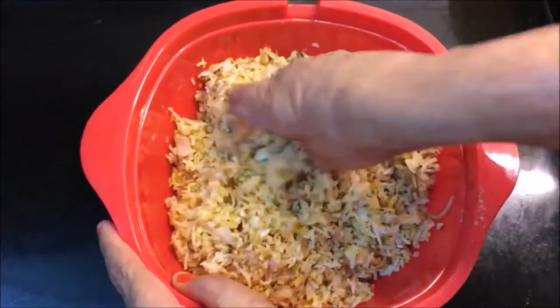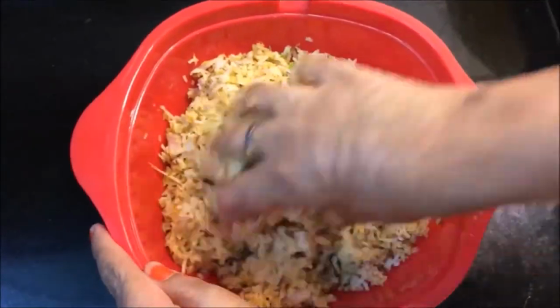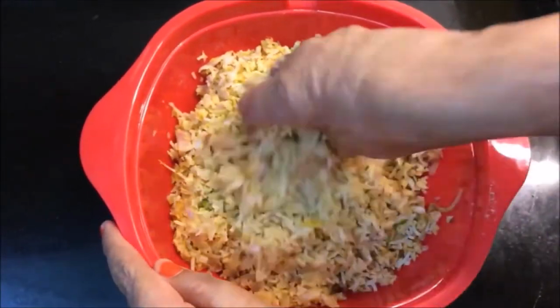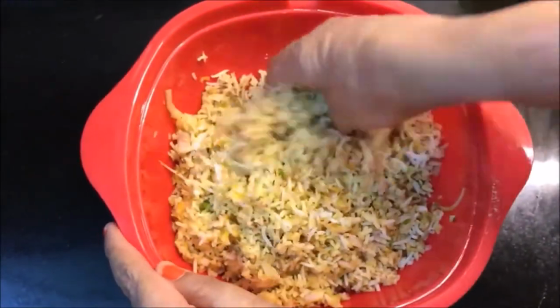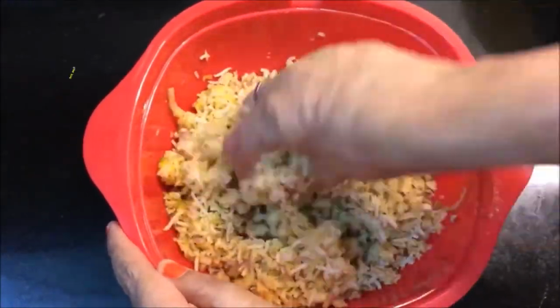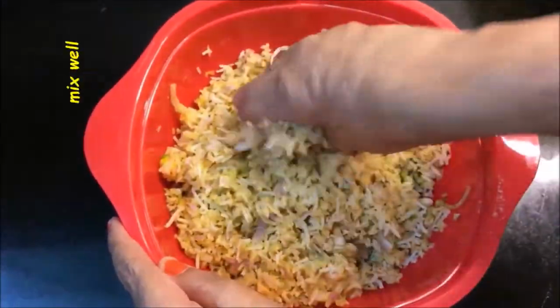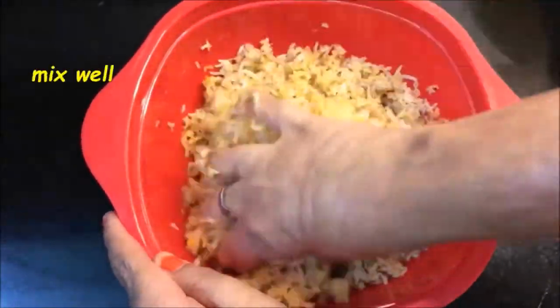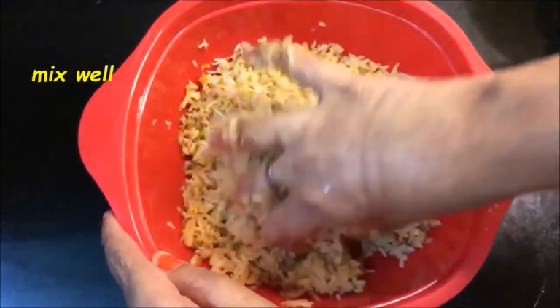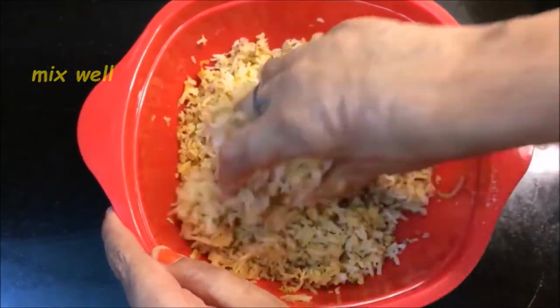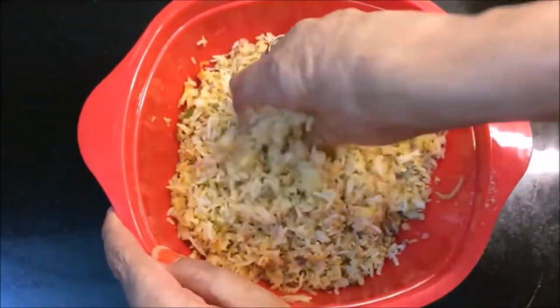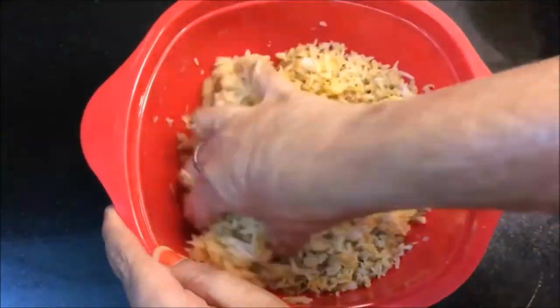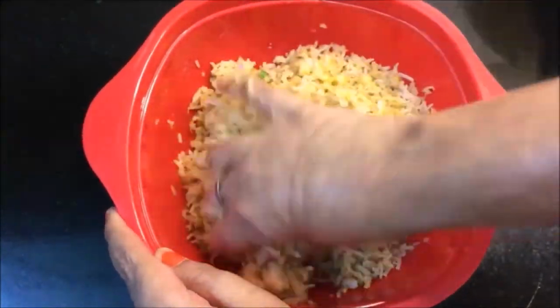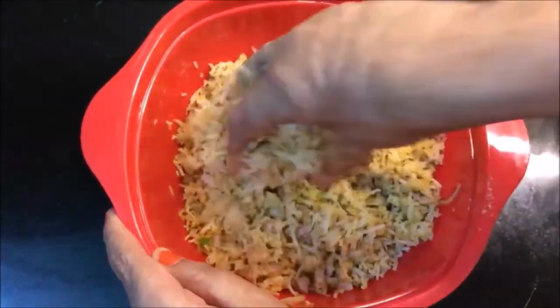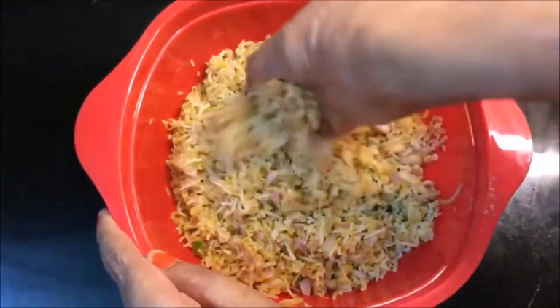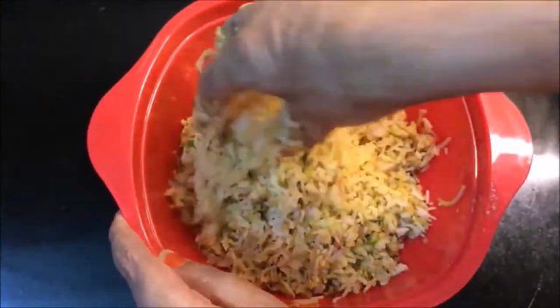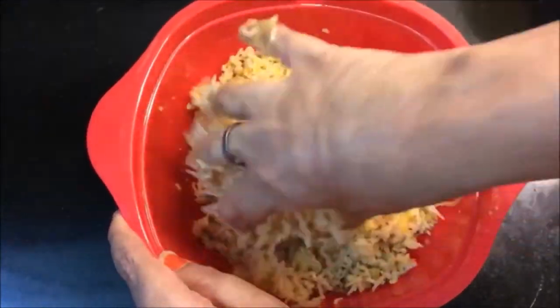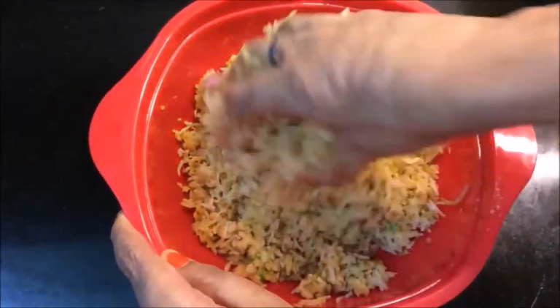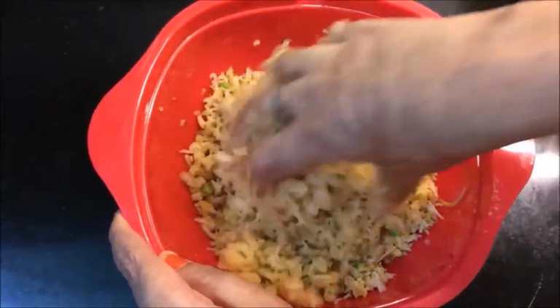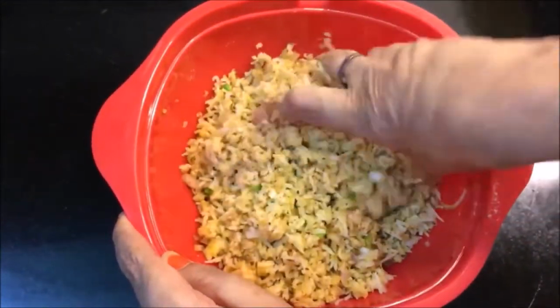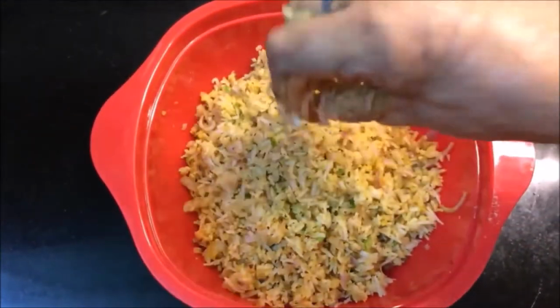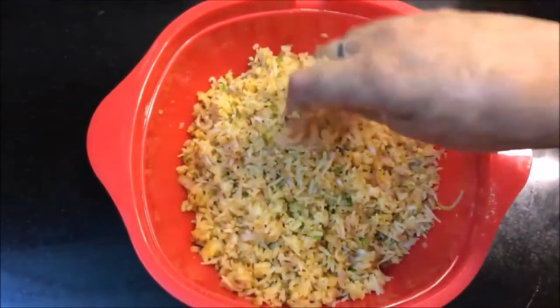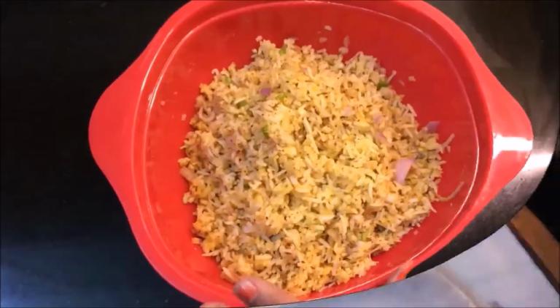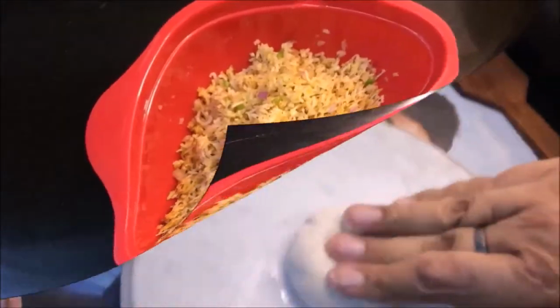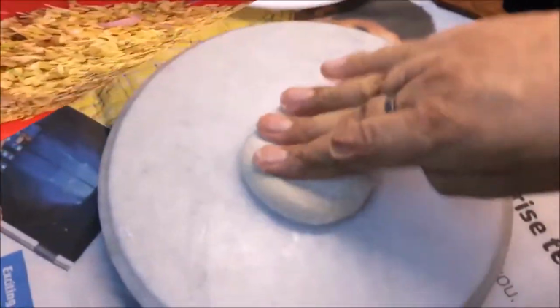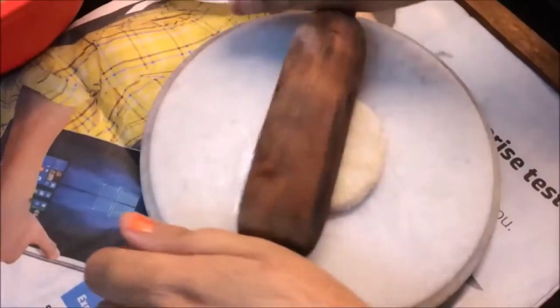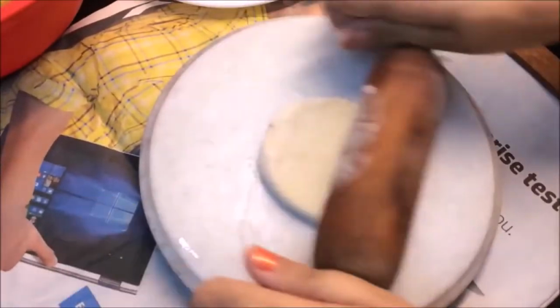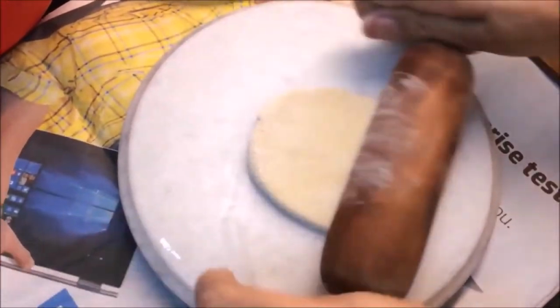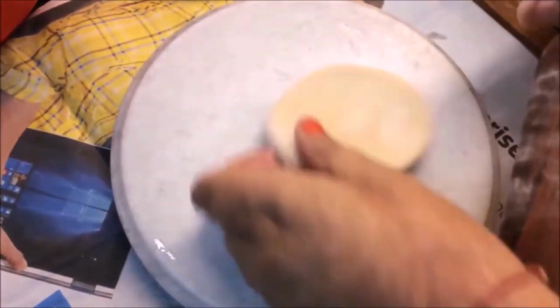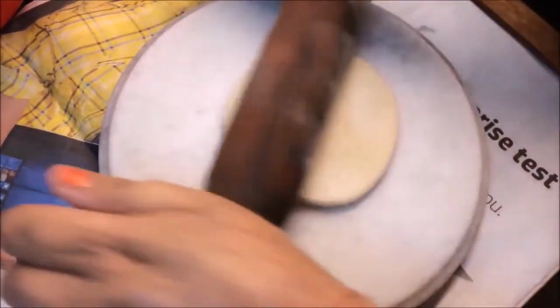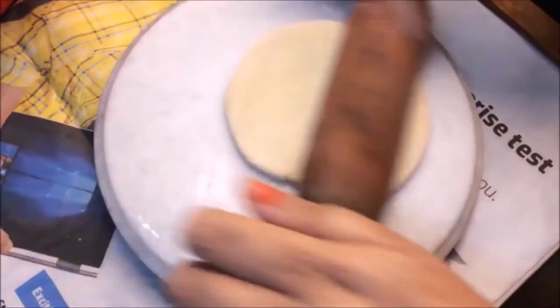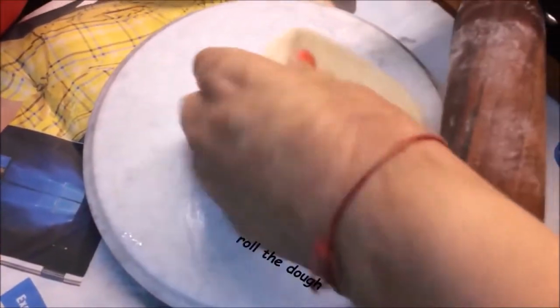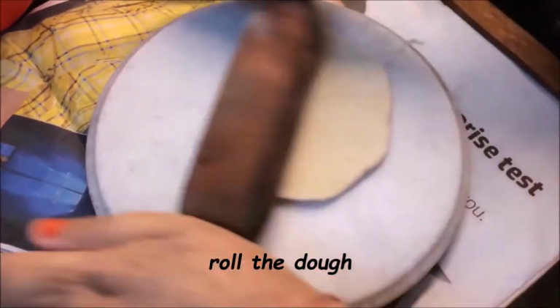We will mash it a little bit and mix it together. Now let's take the leaves with the leaves - we'll use this as the filling.